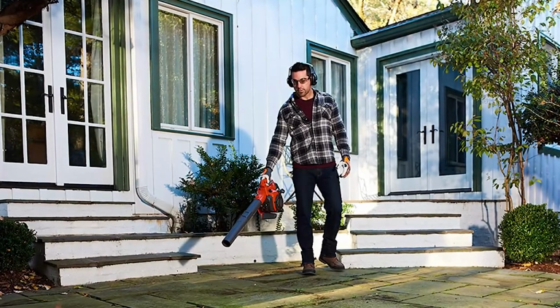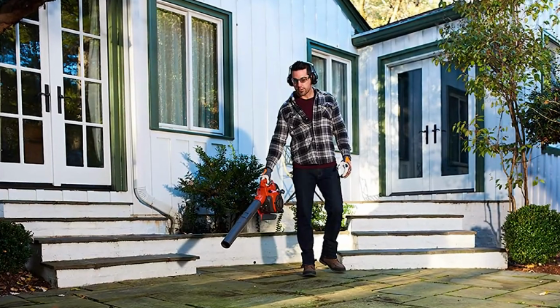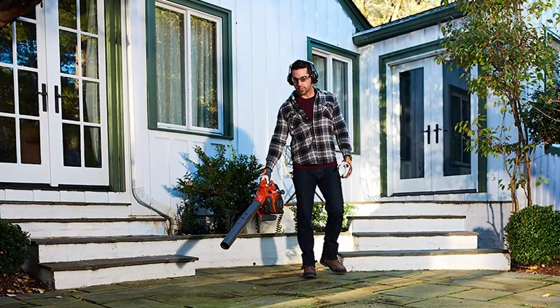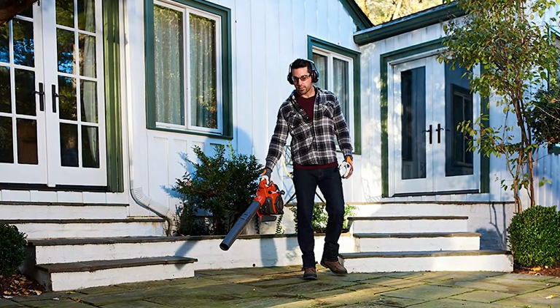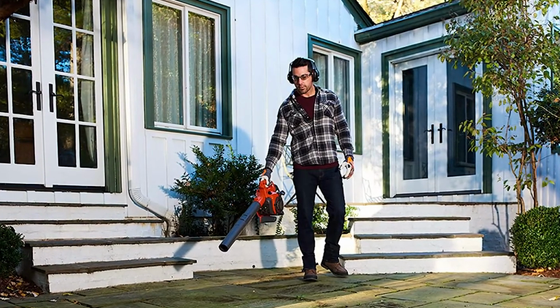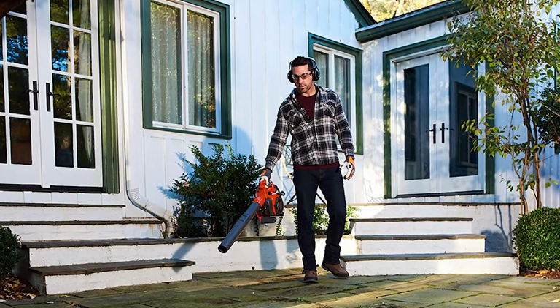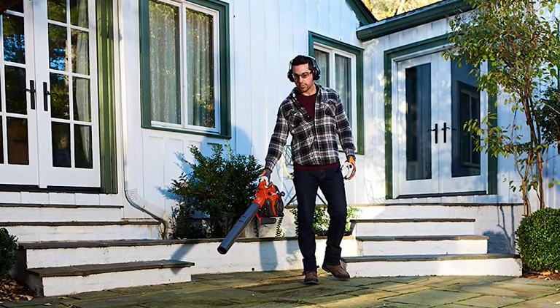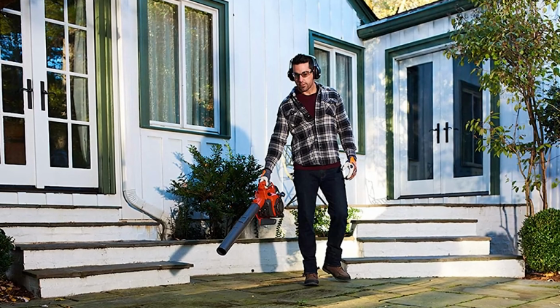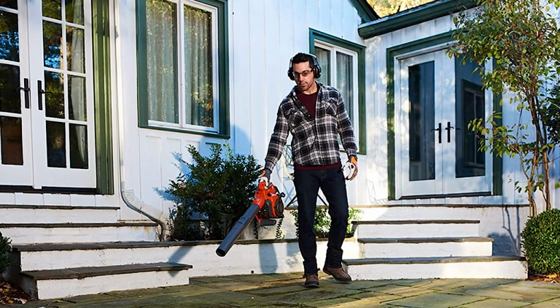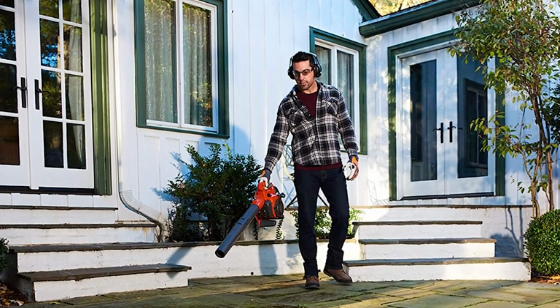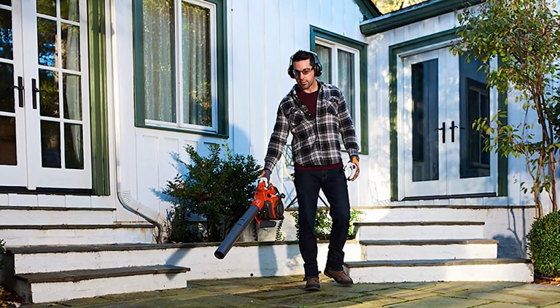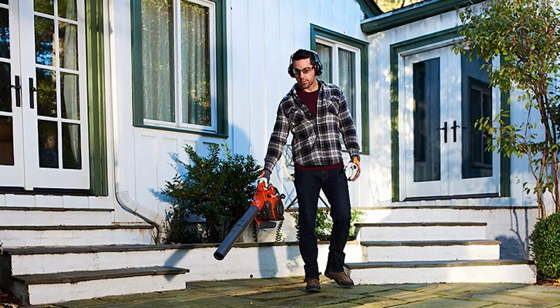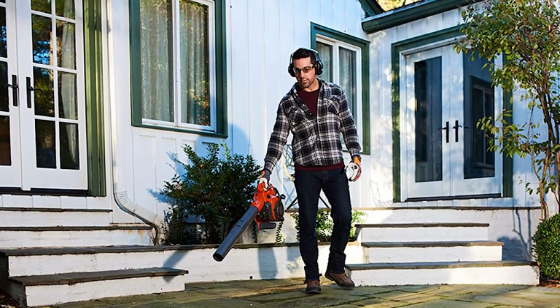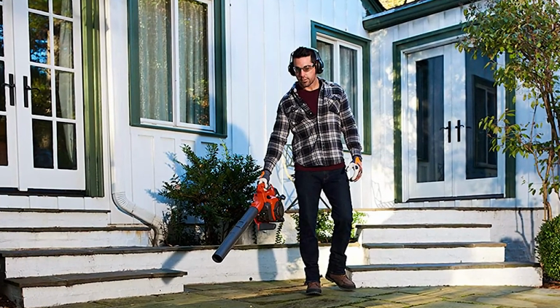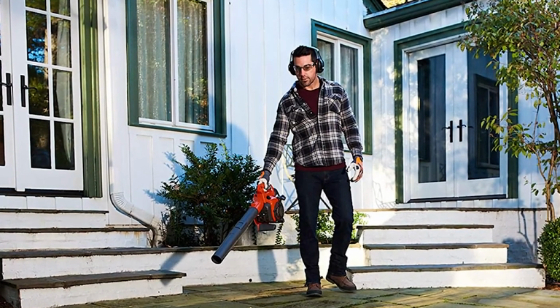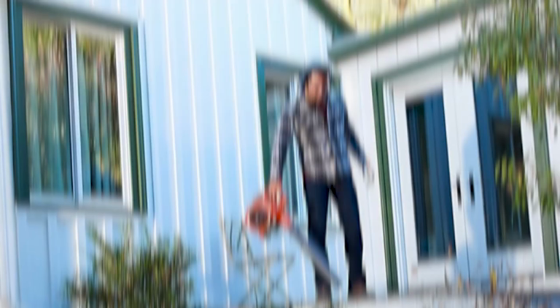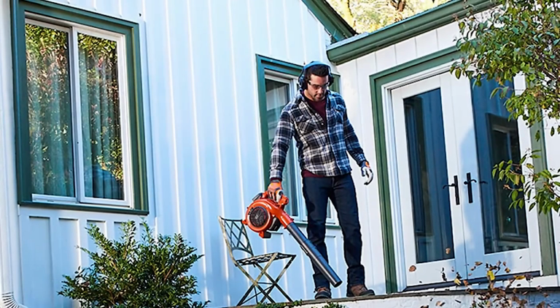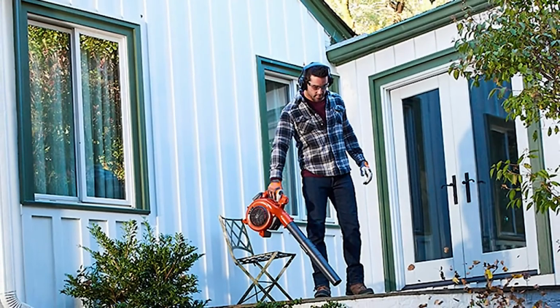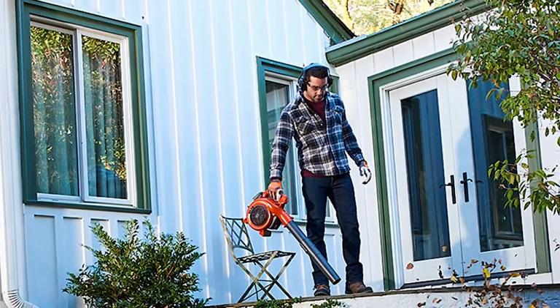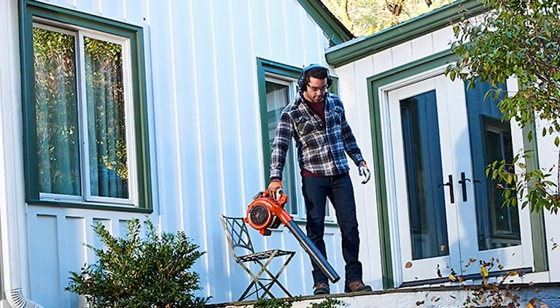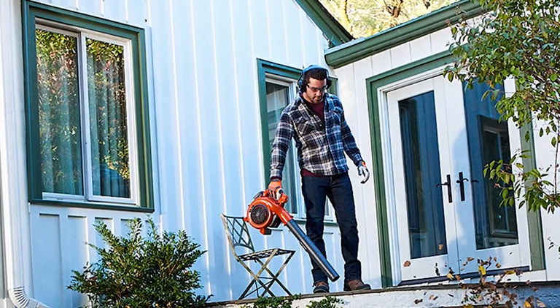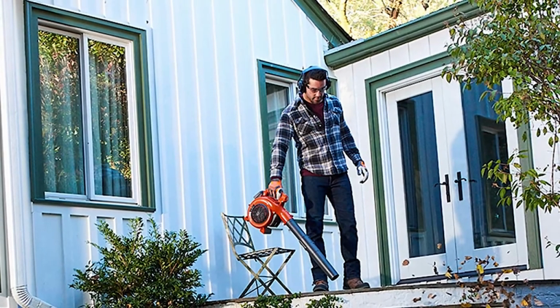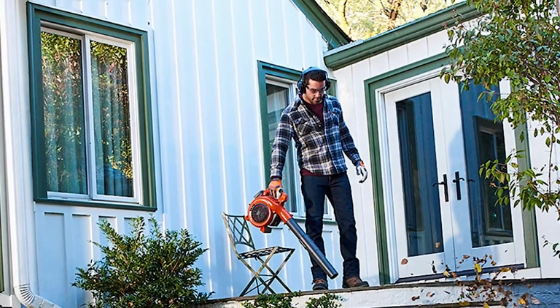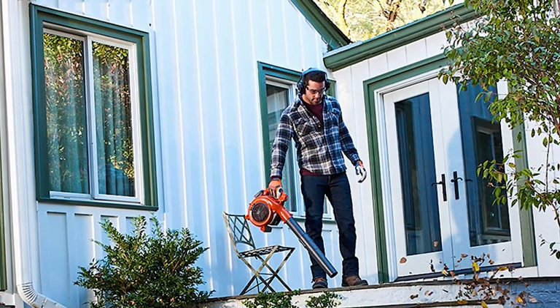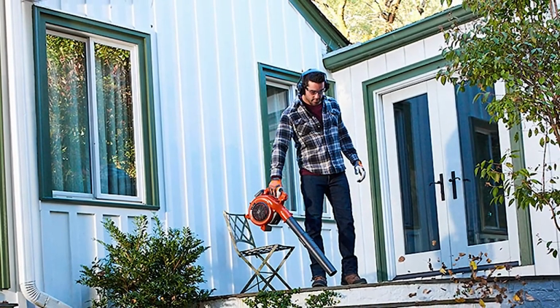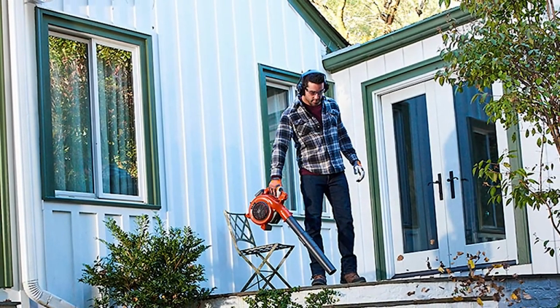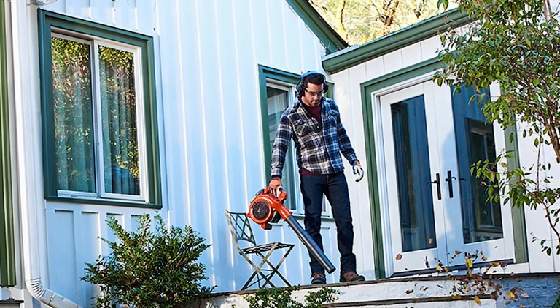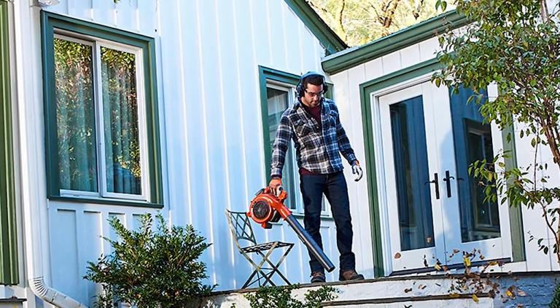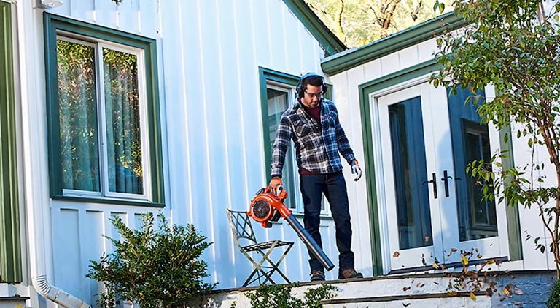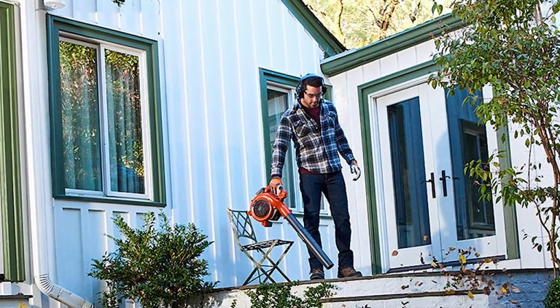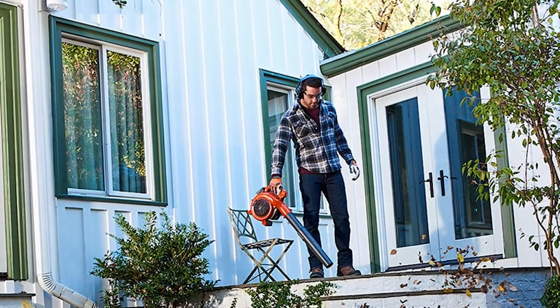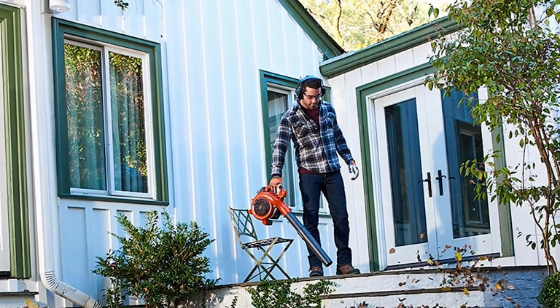However, gas leaf blowers have their limitations. They are heavier than electric models and require fuel maintenance. Gas blowers can also make a lot of noise, which could be a problem for neighbors' homes.